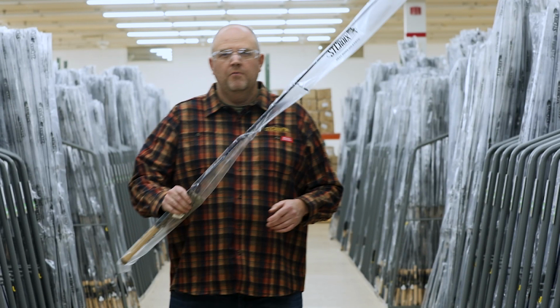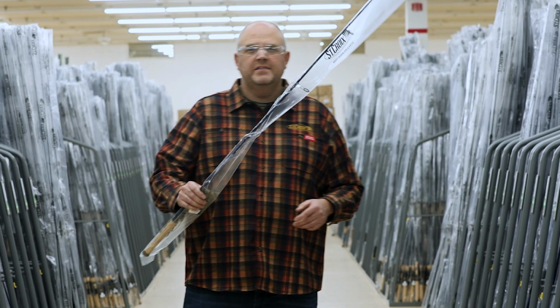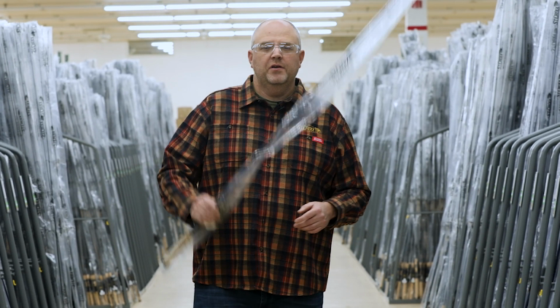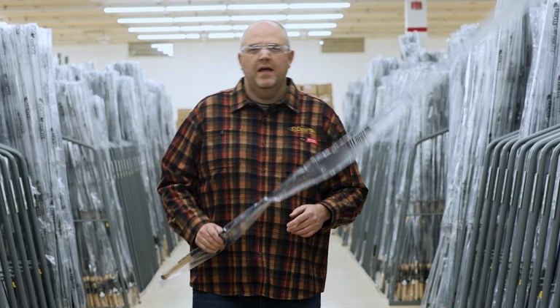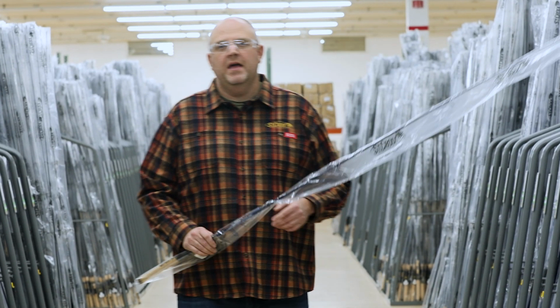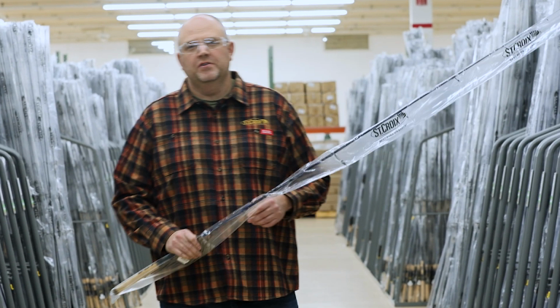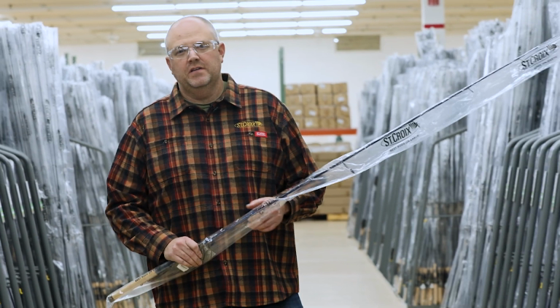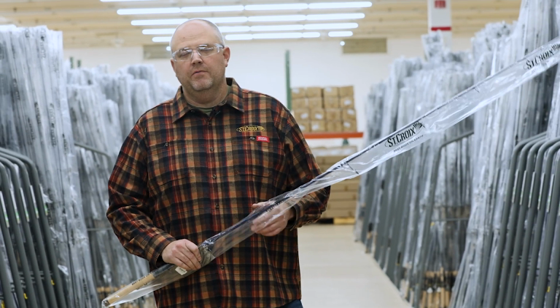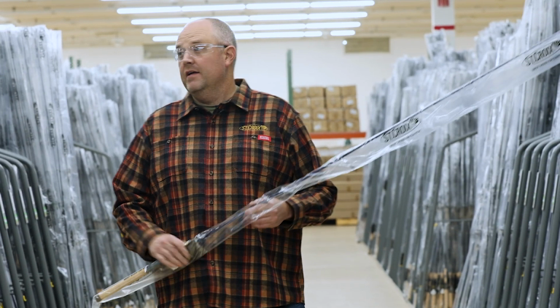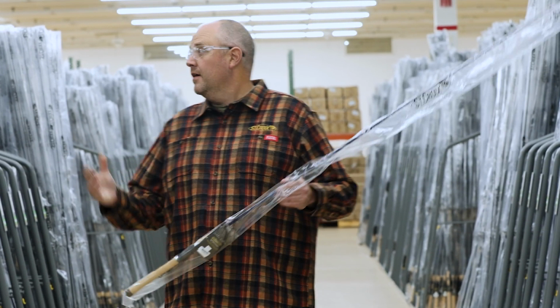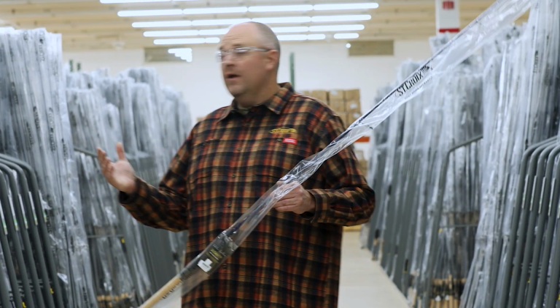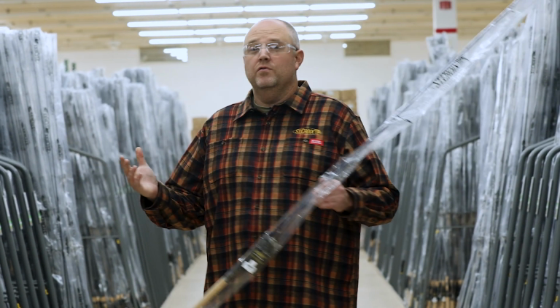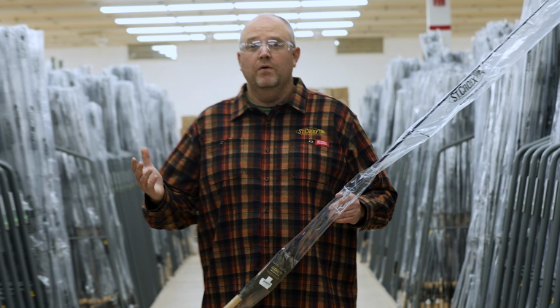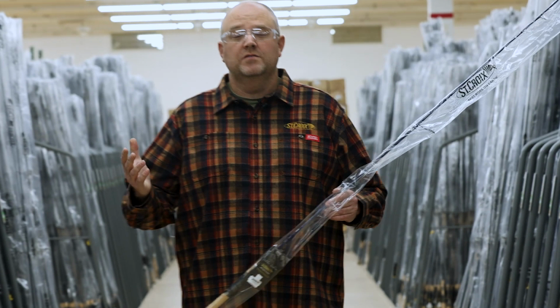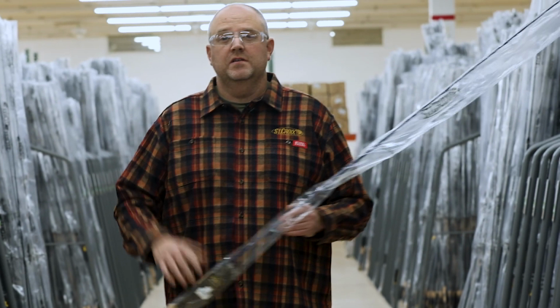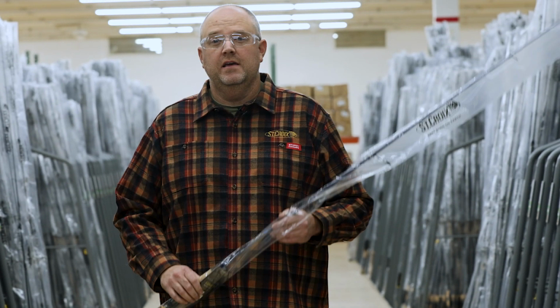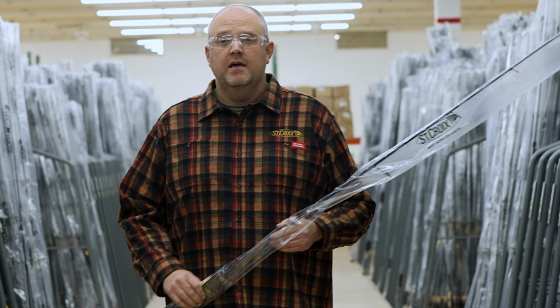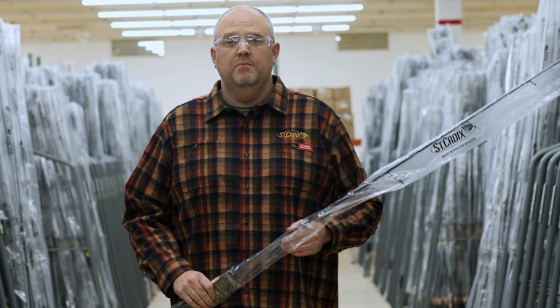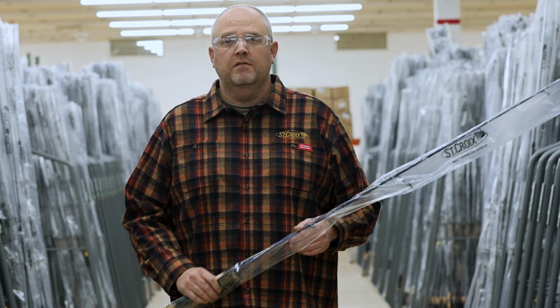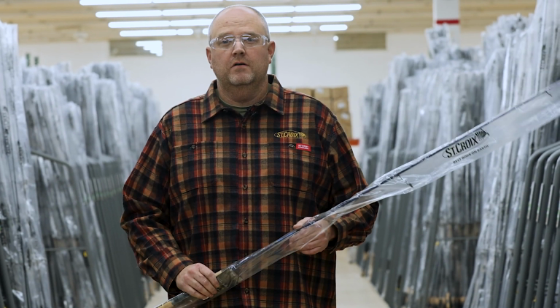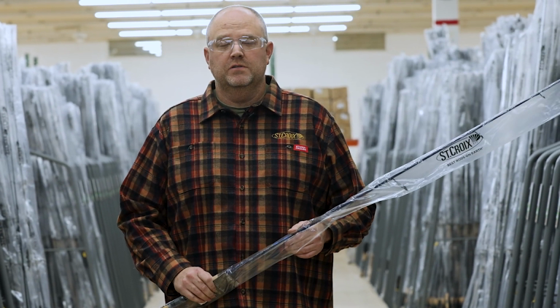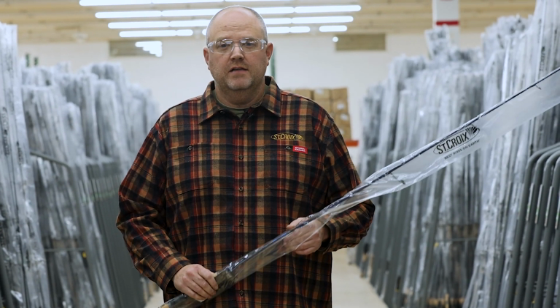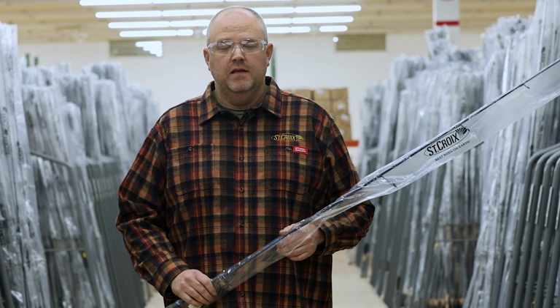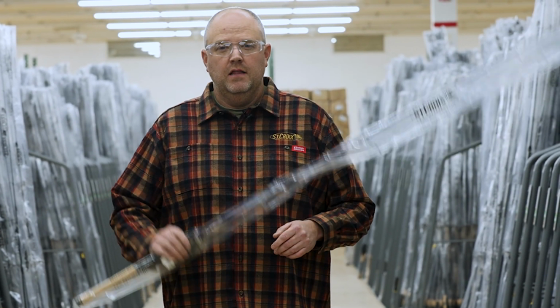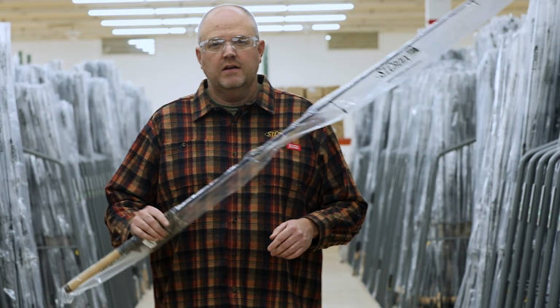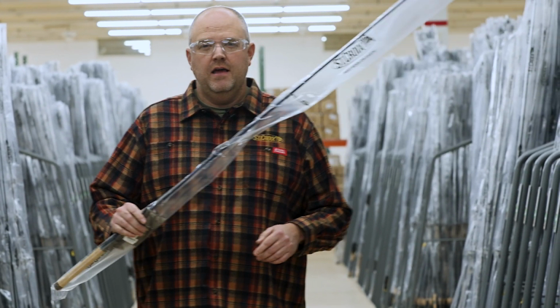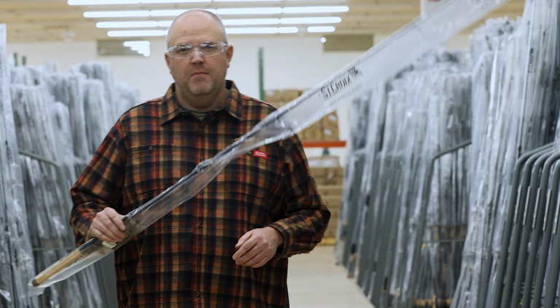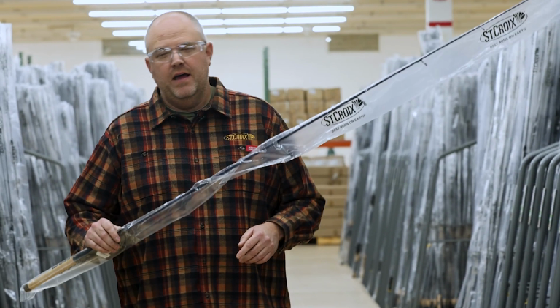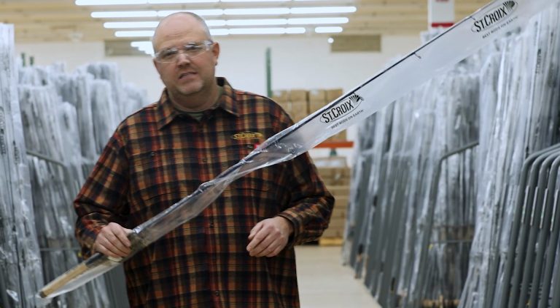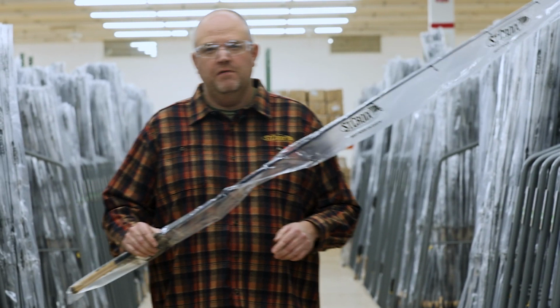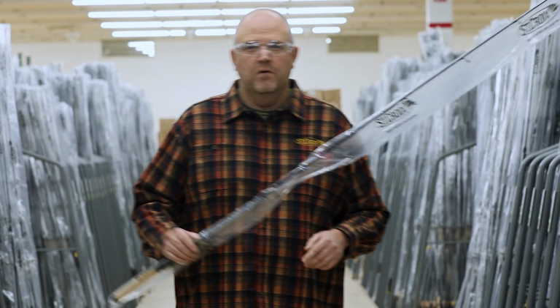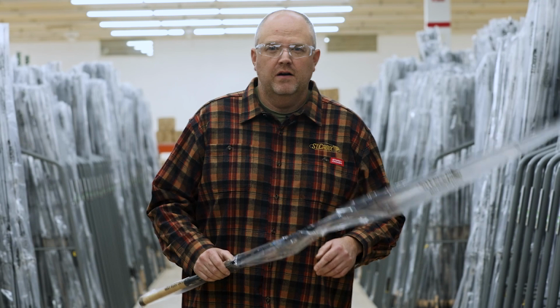Ryan Teach here, brand manager for Synchro Rod, here at our brand new warehouse facility in Park Falls, Wisconsin. Let's talk today about SC4 Plus.